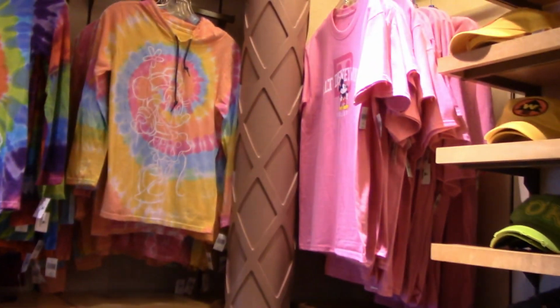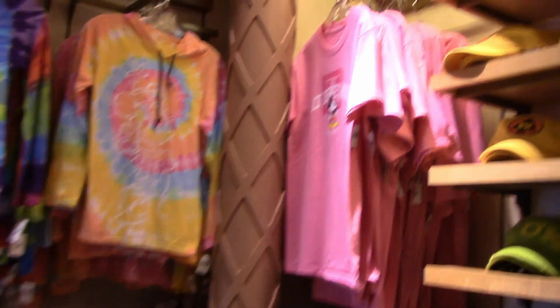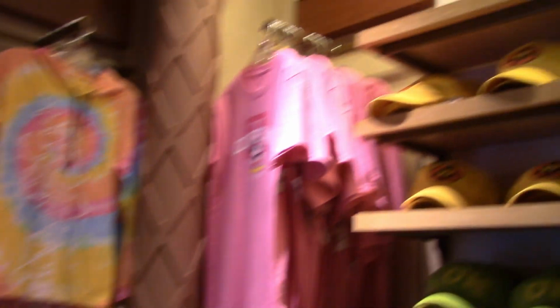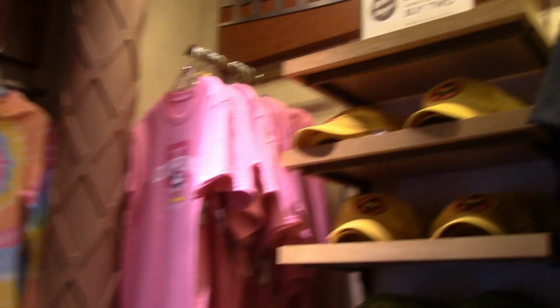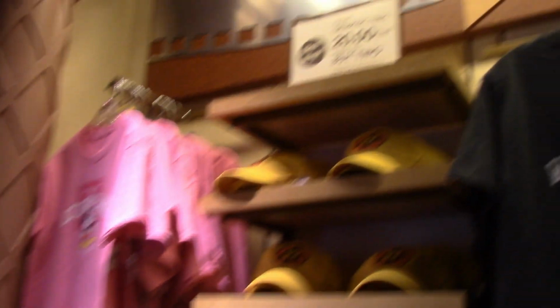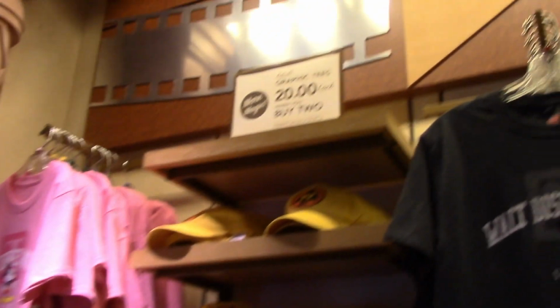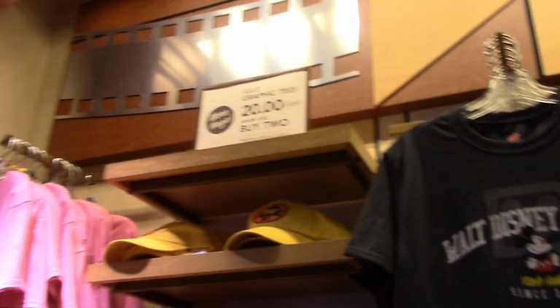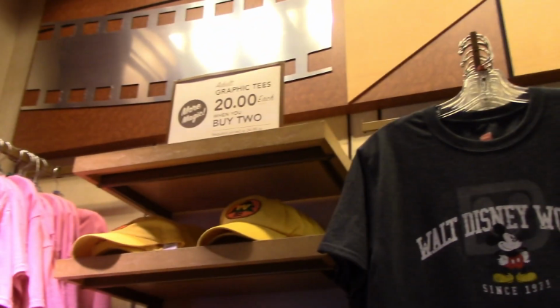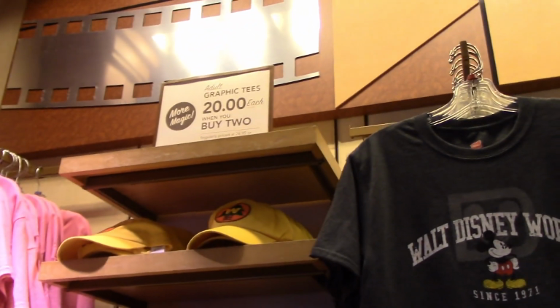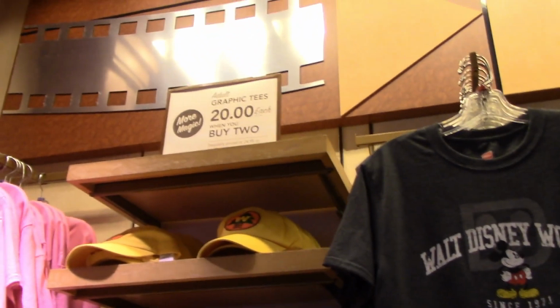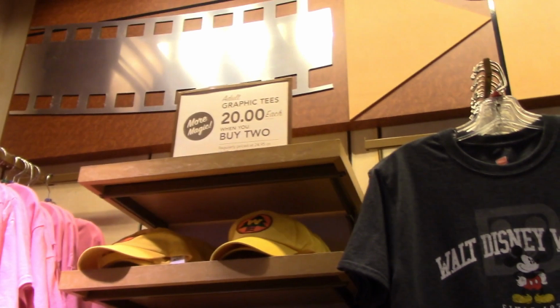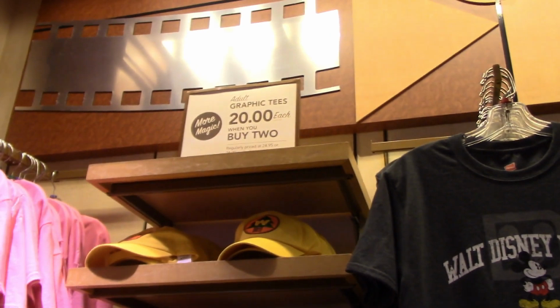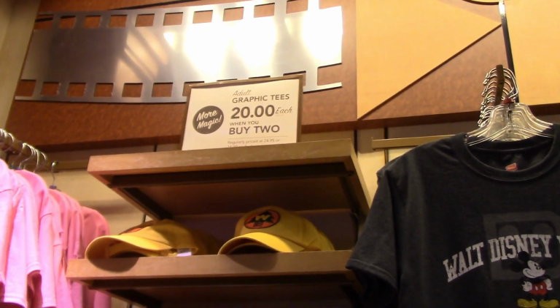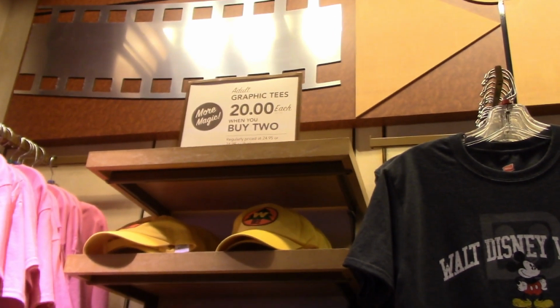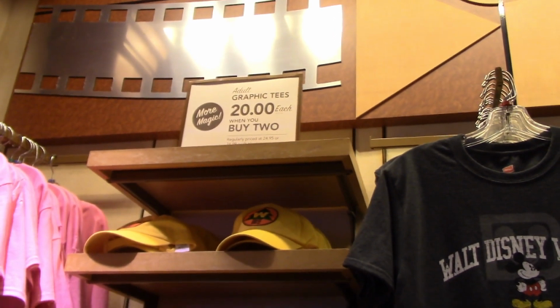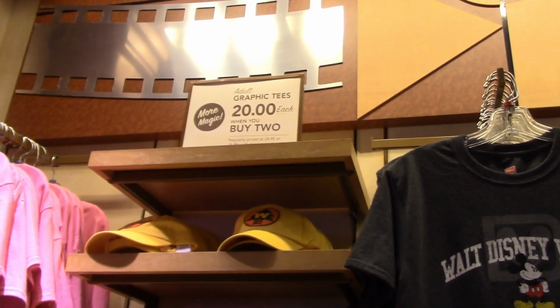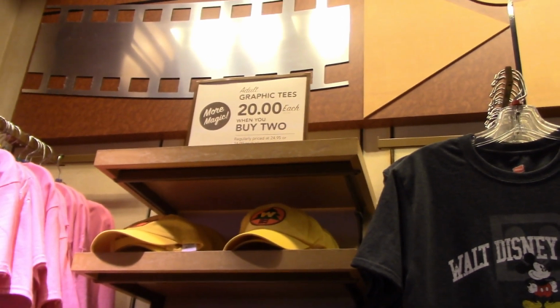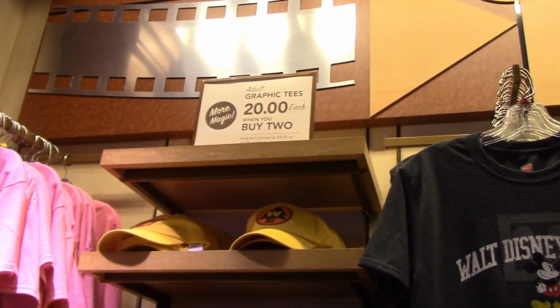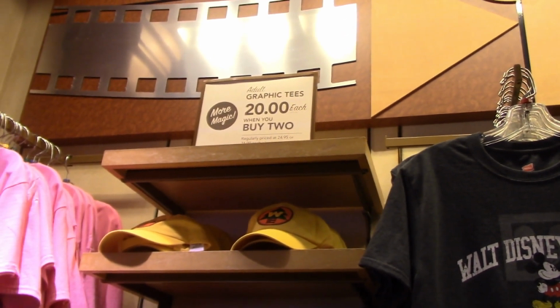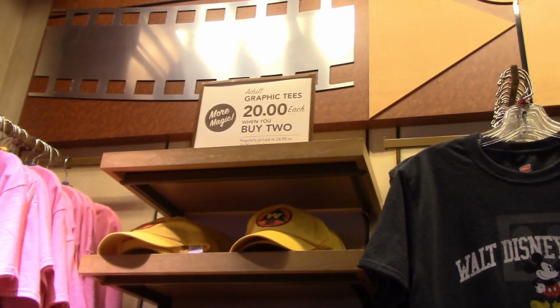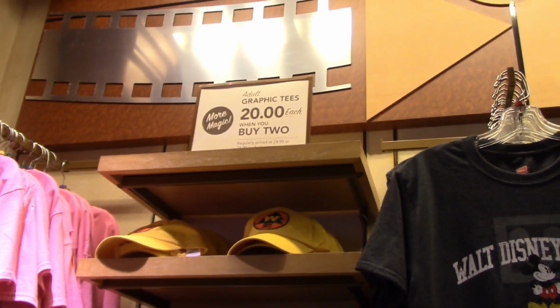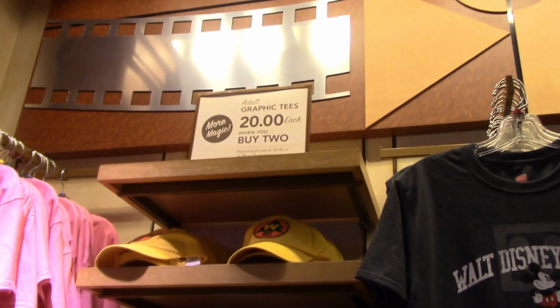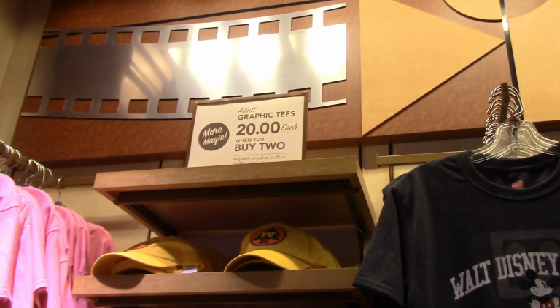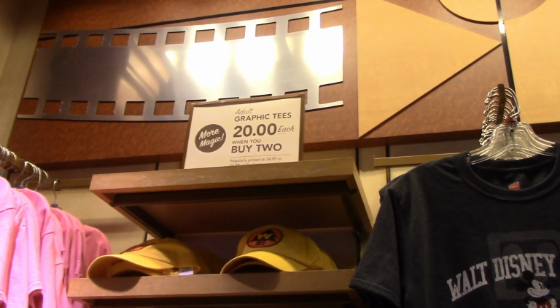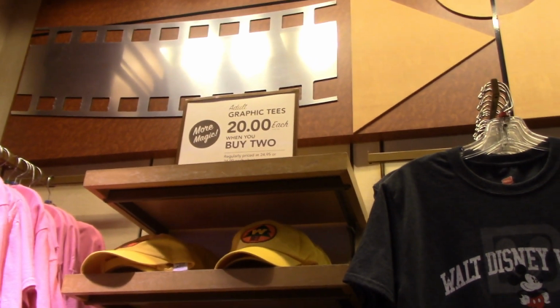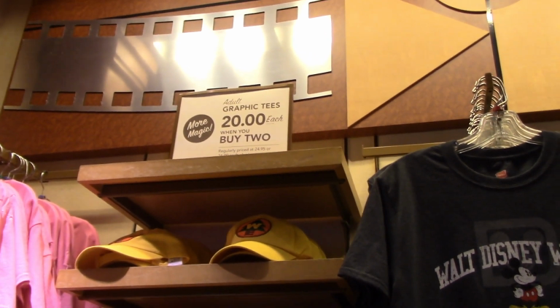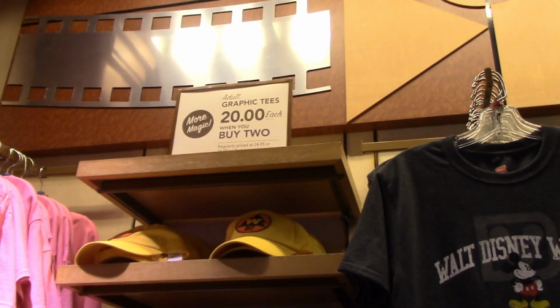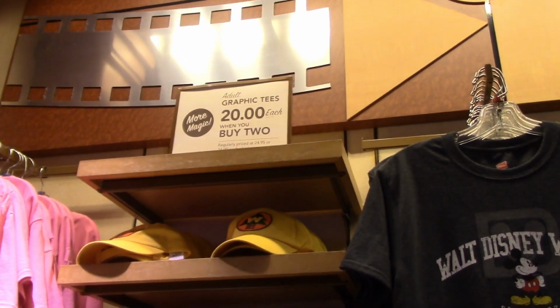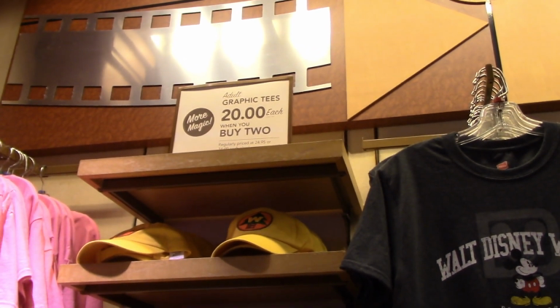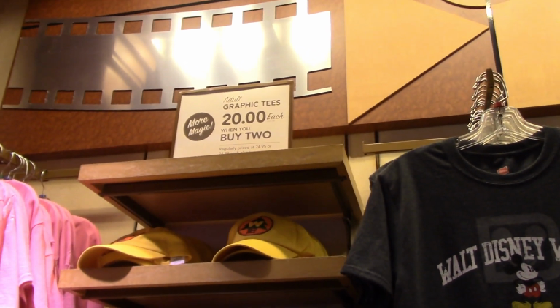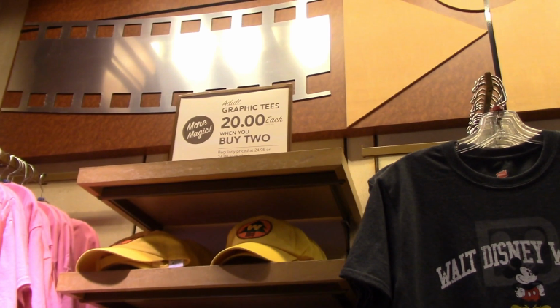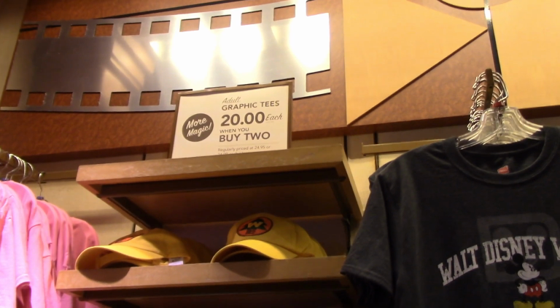The graphic tees are $20 each if you buy two.